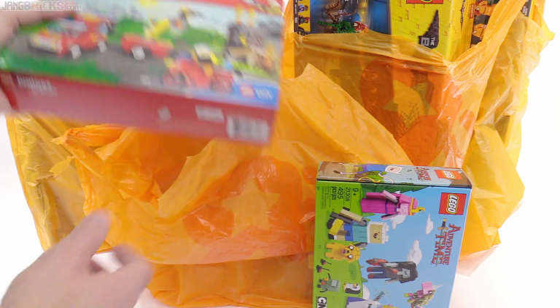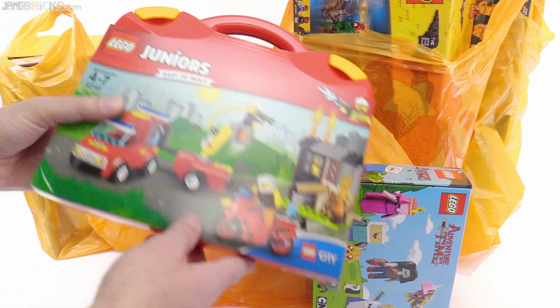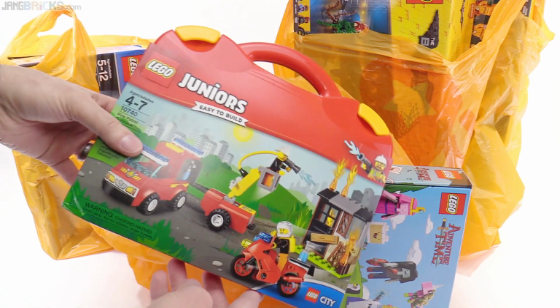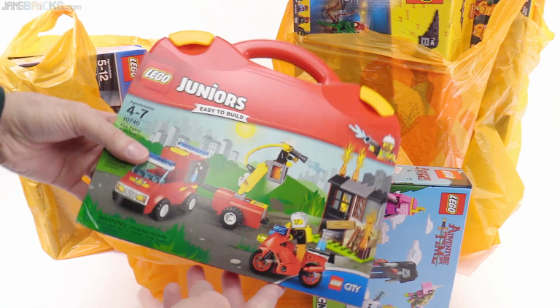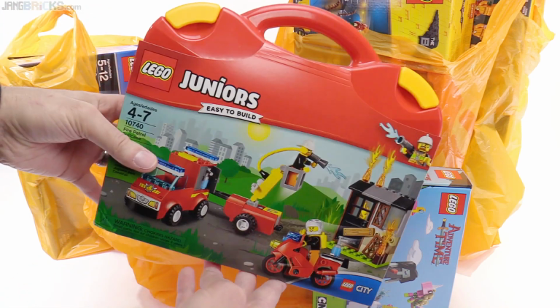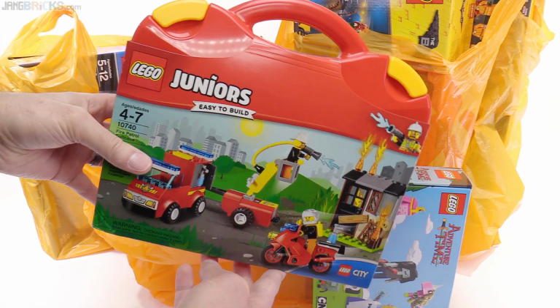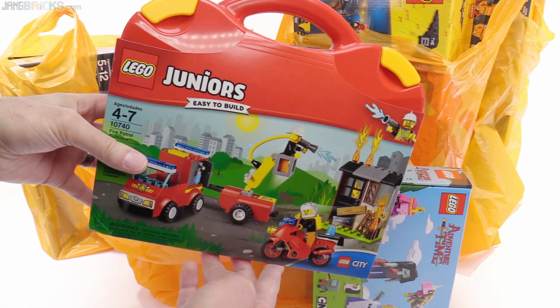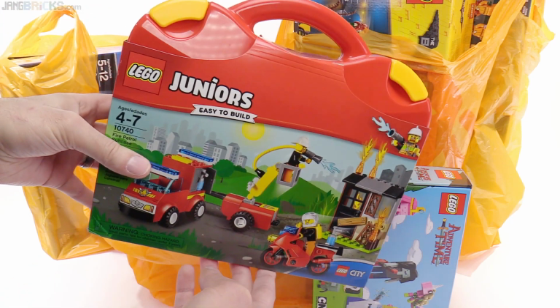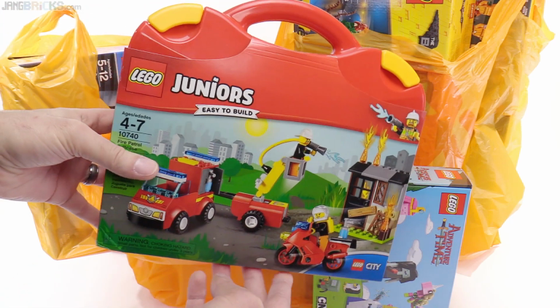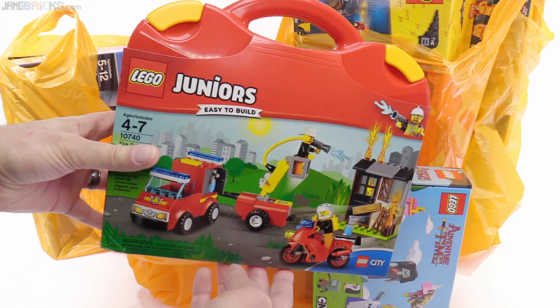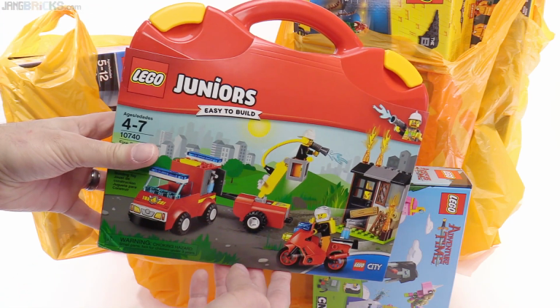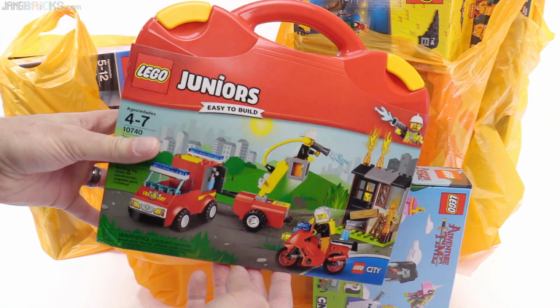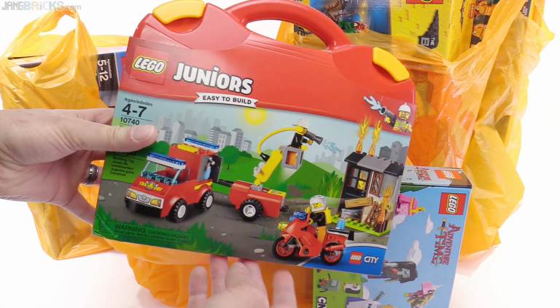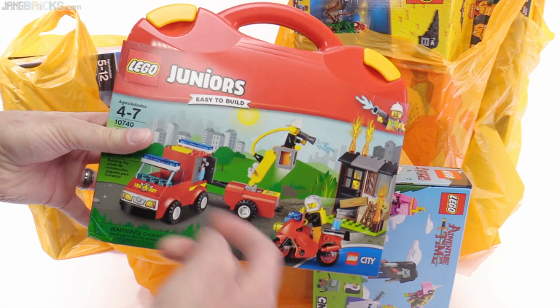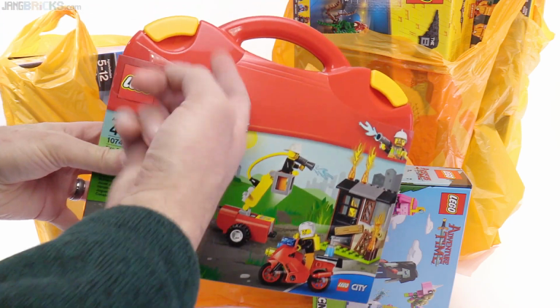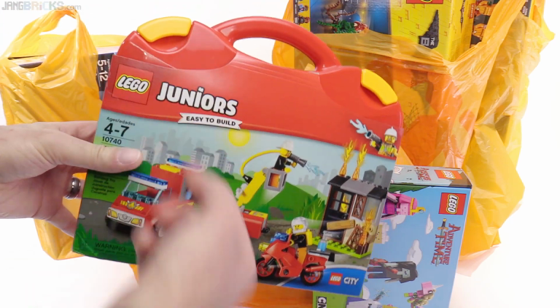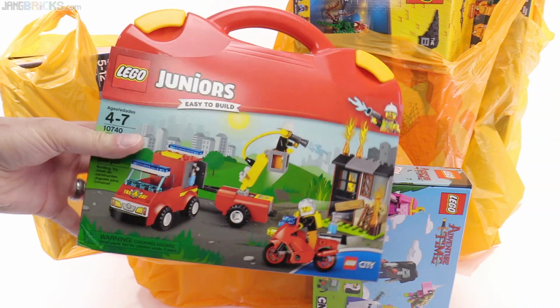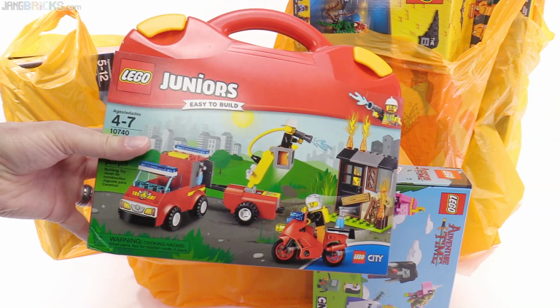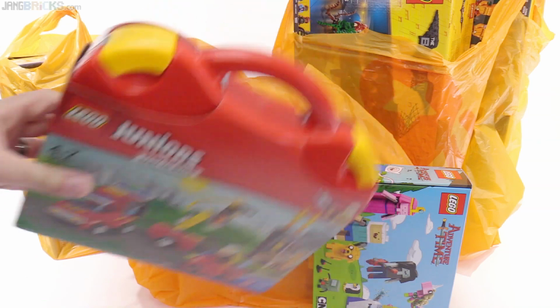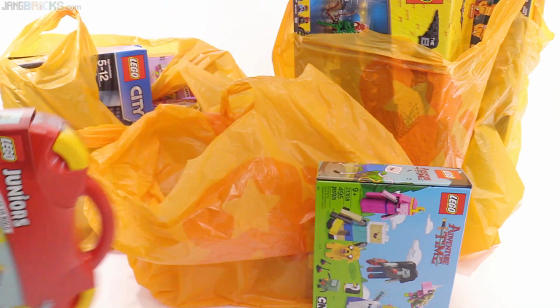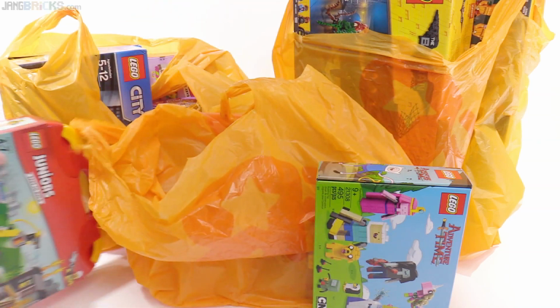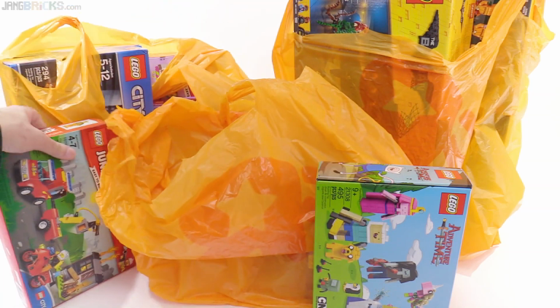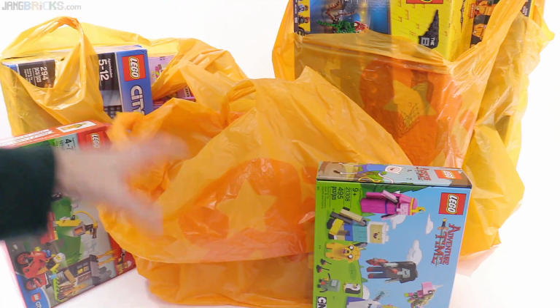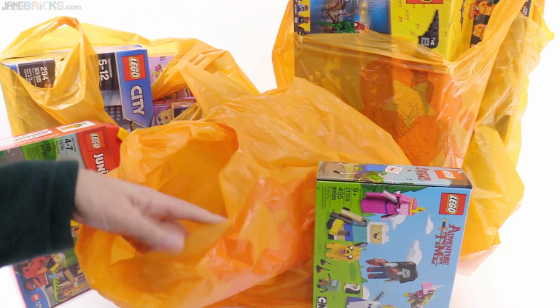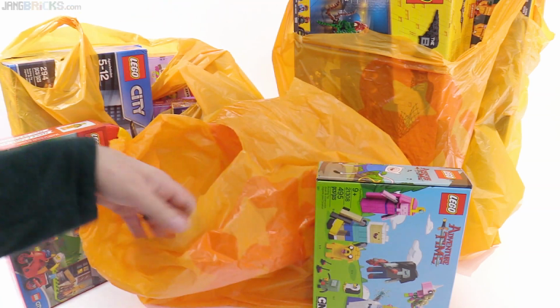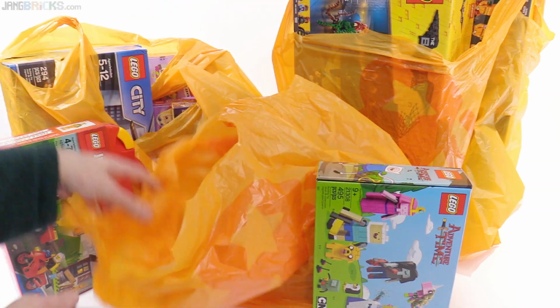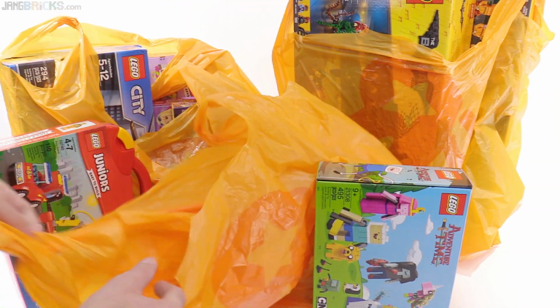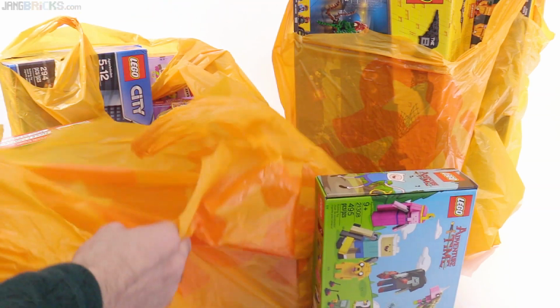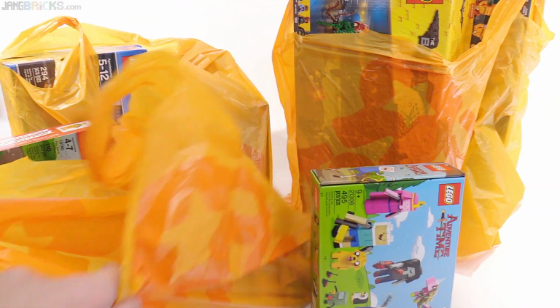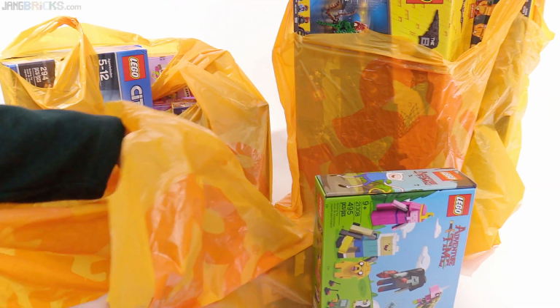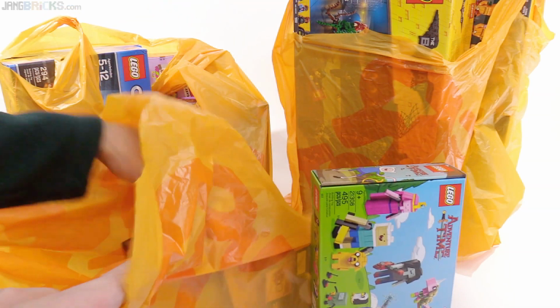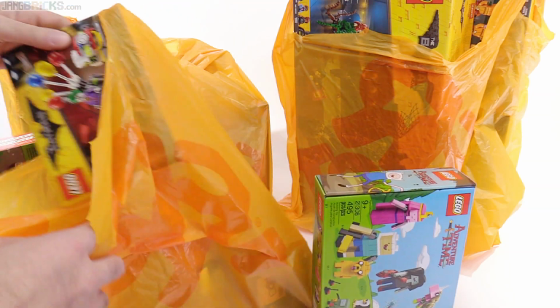This is one of the other Juniors city style sets, and I like the fact that it's in a suitcase. I got a suitcase before but never reviewed it, but it's a cool concept.